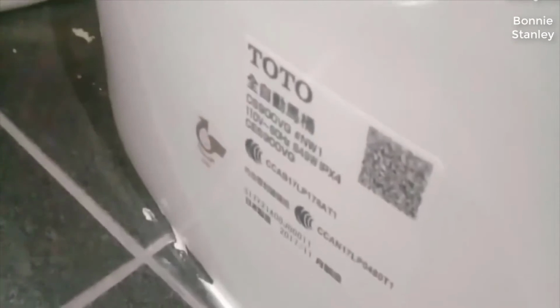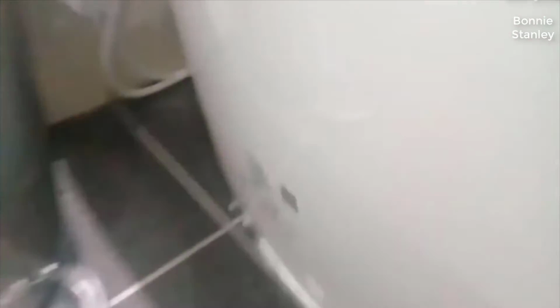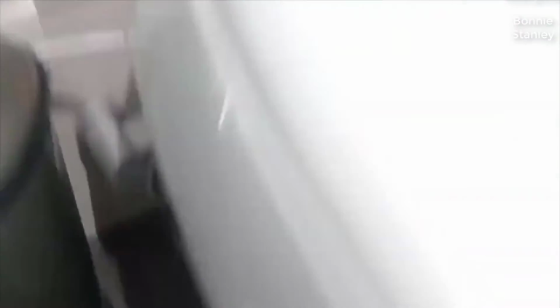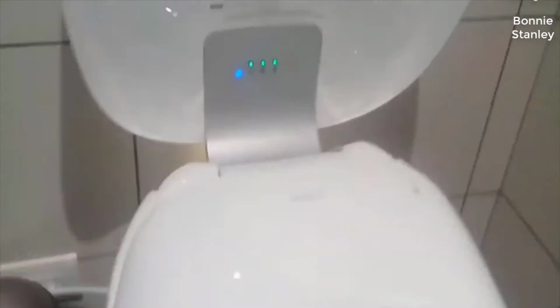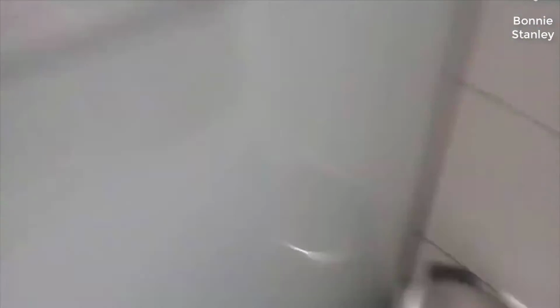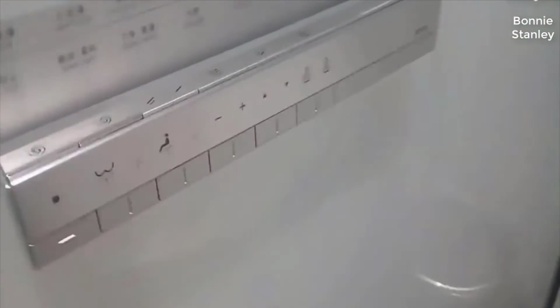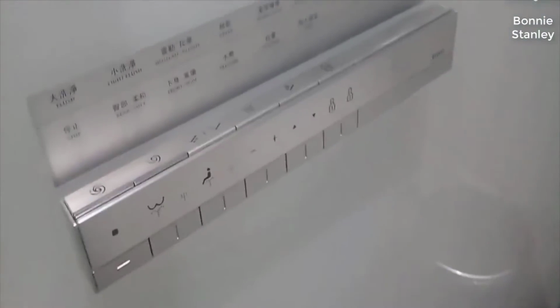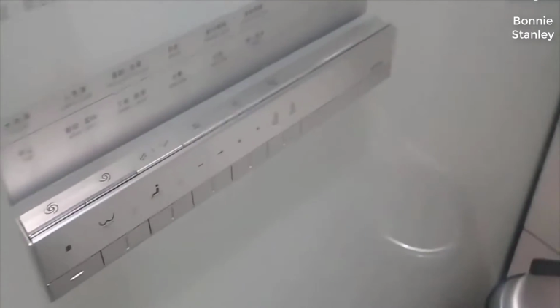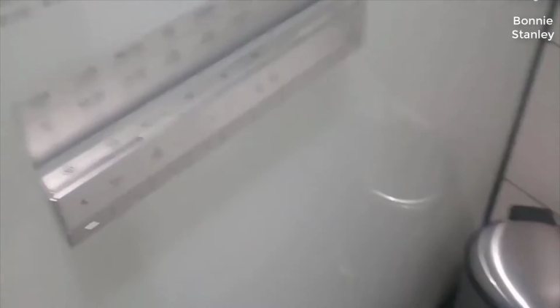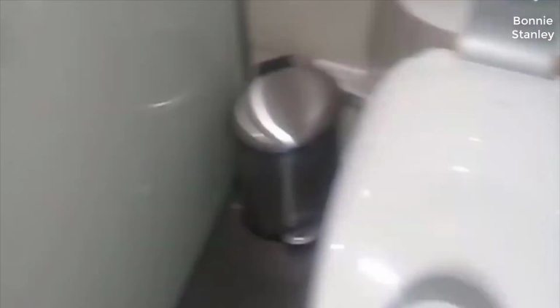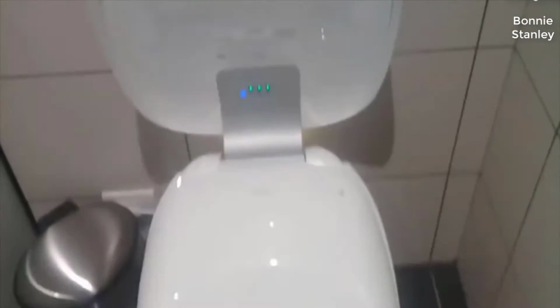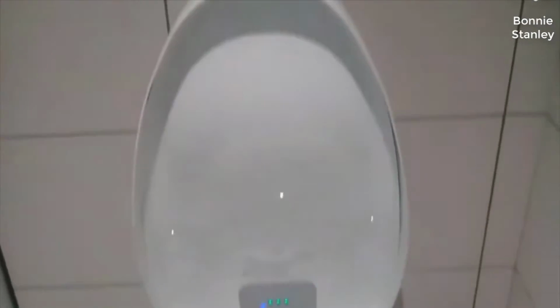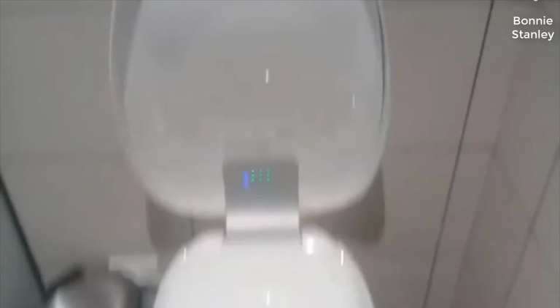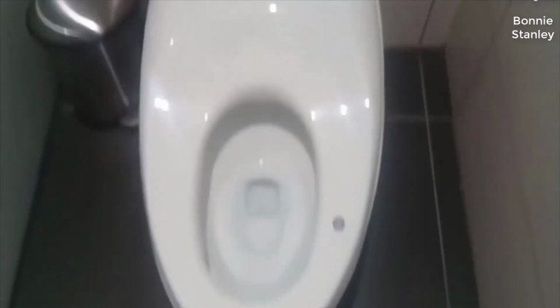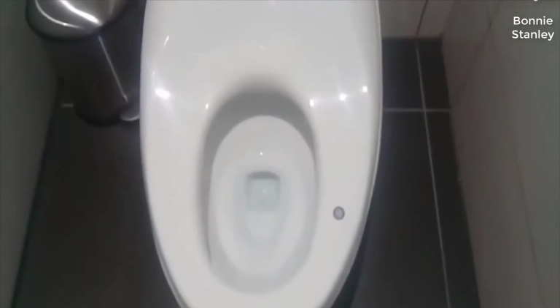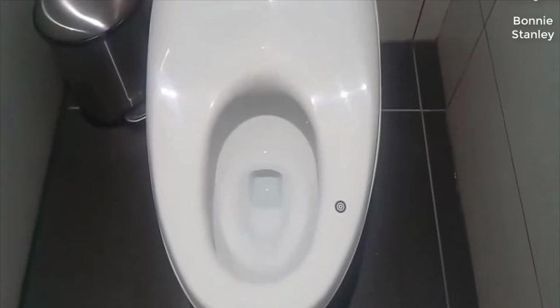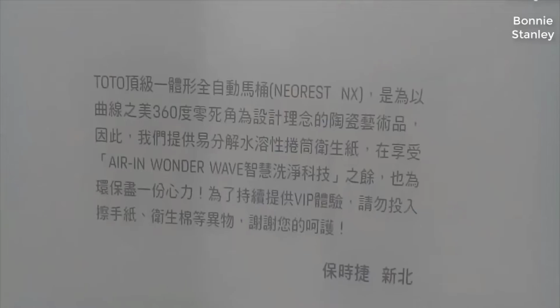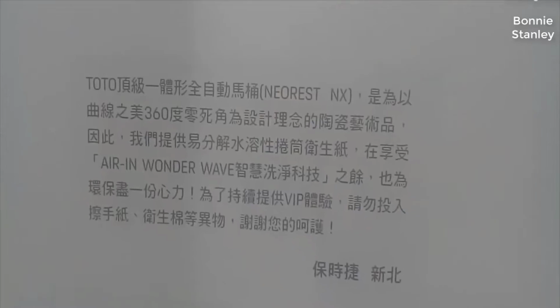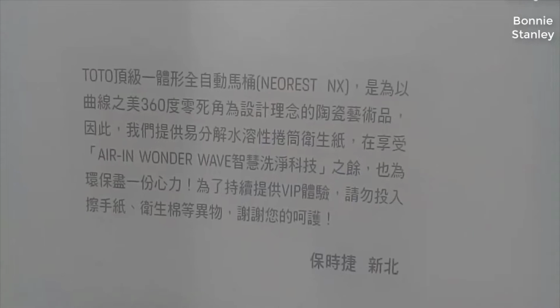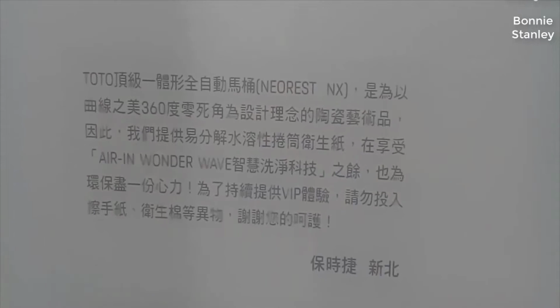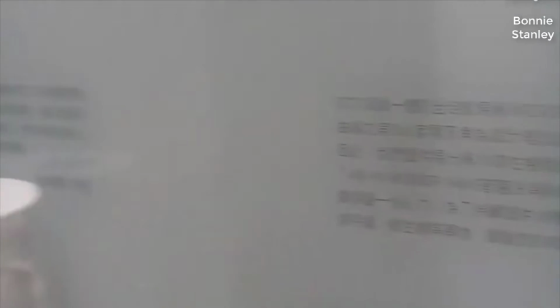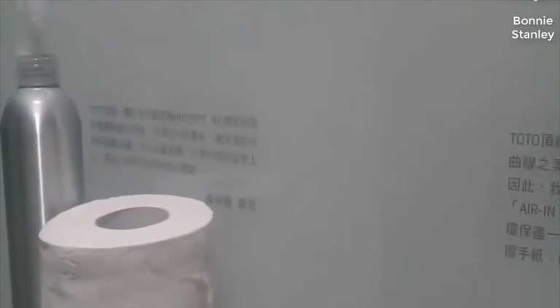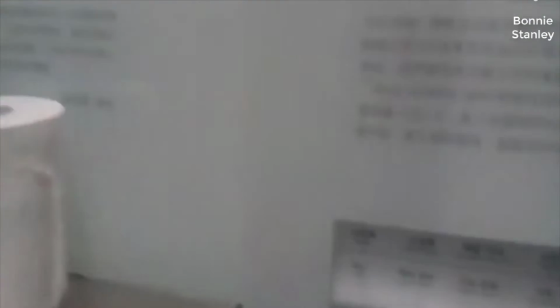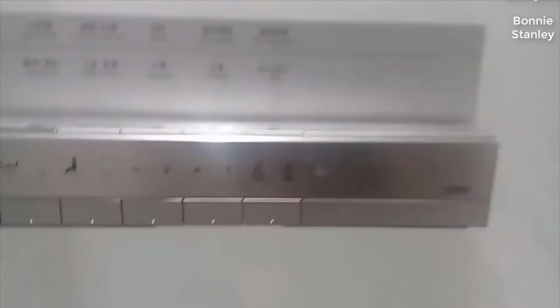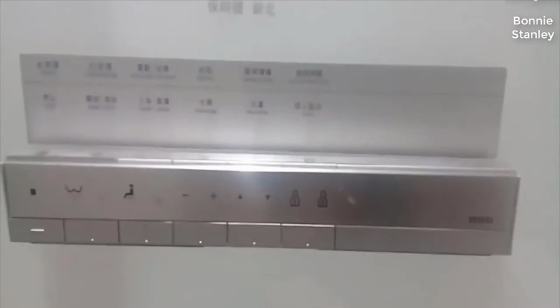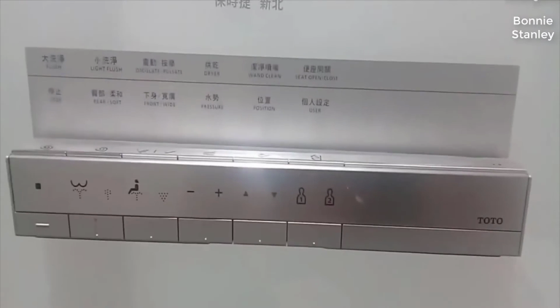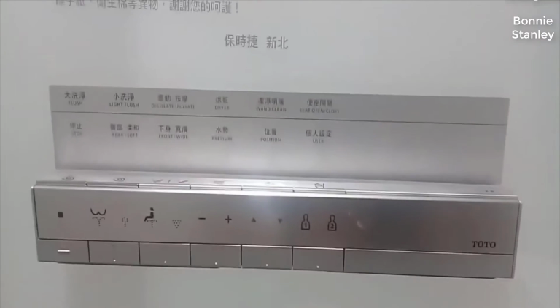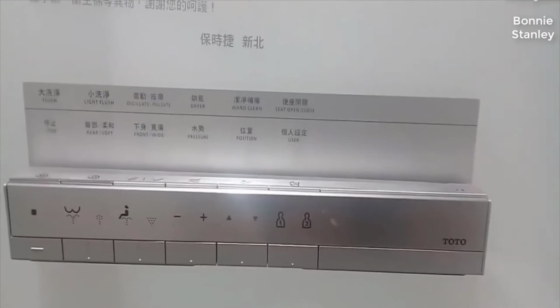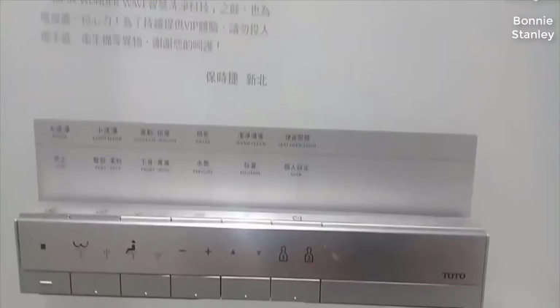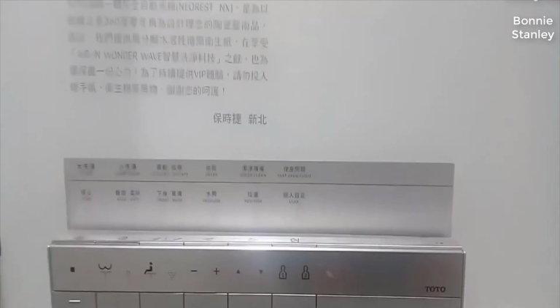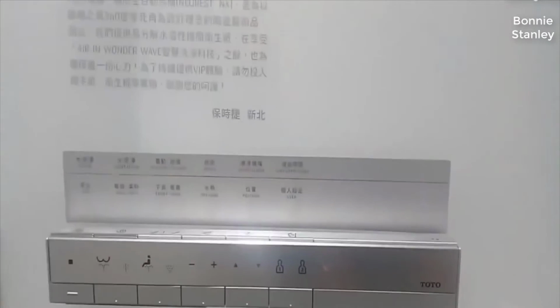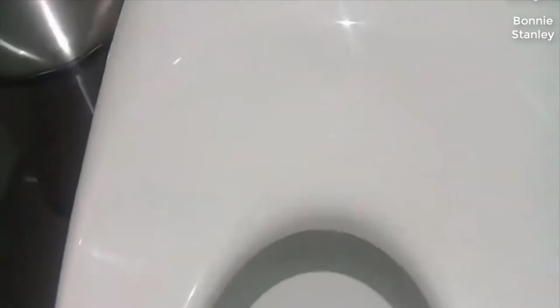So the NX1. If you're familiar with Toto, you know that they make some of, if not arguably, the best bidet style toilets in the world. The Neo Rest NX1 is their absolute top of the line model. In my opinion, this is the best bidet style toilet on the planet.